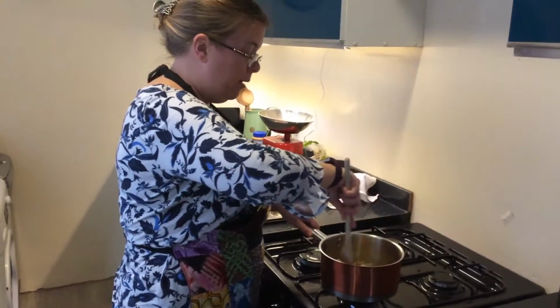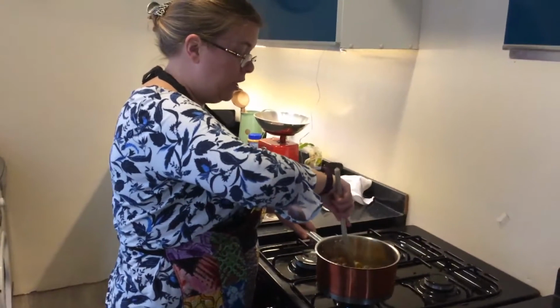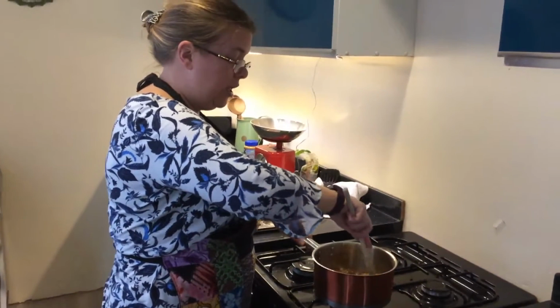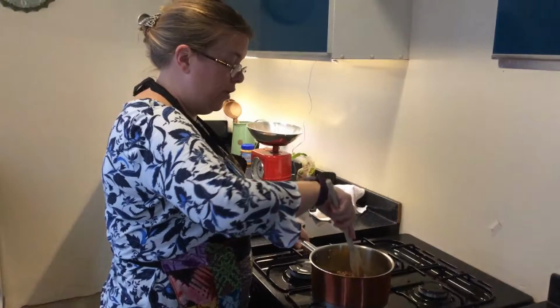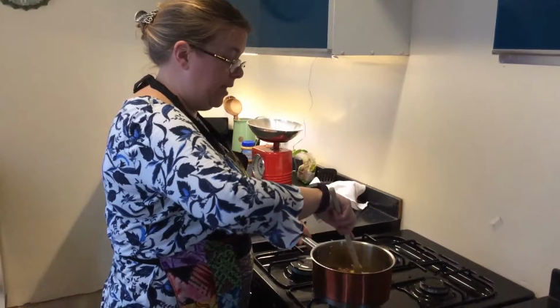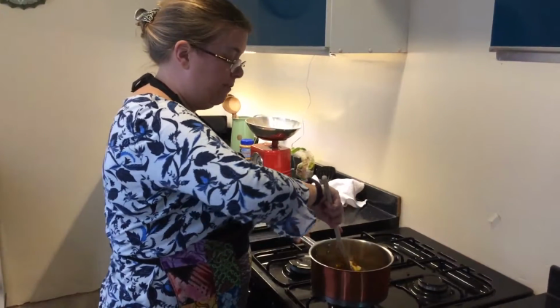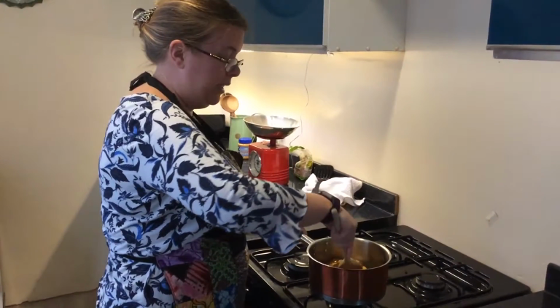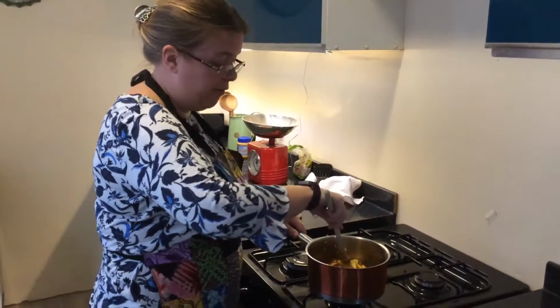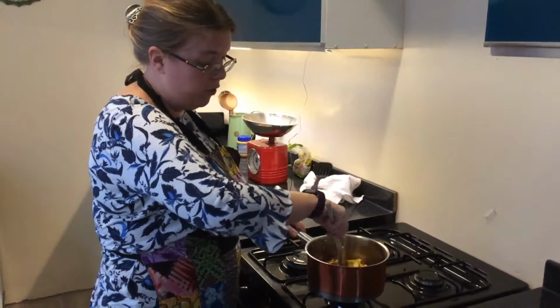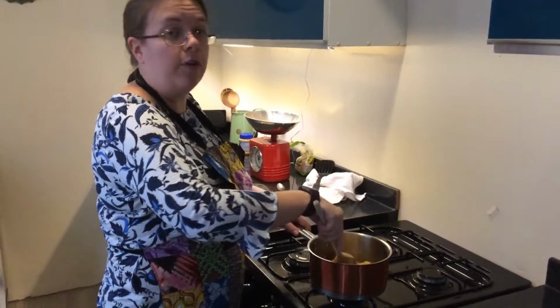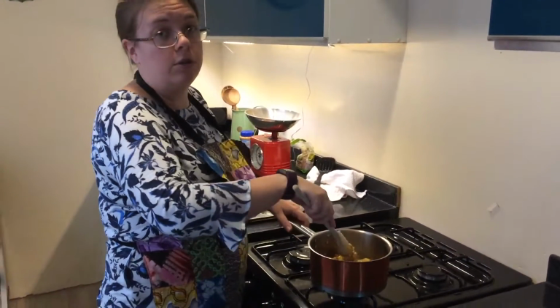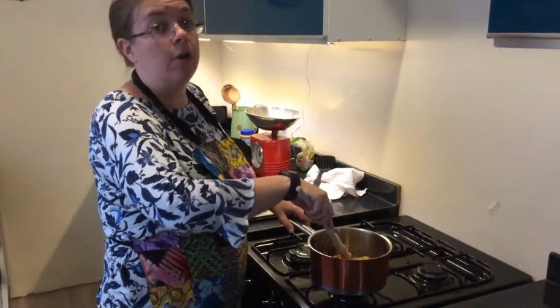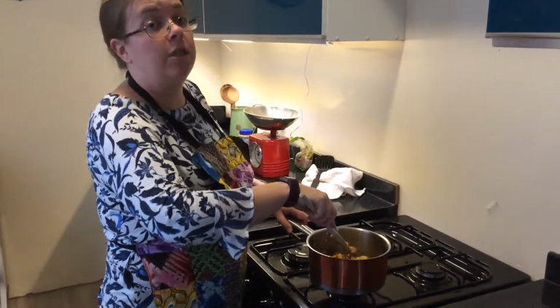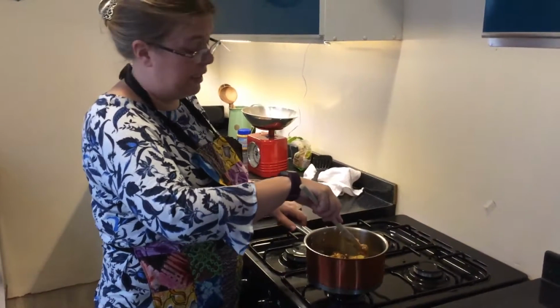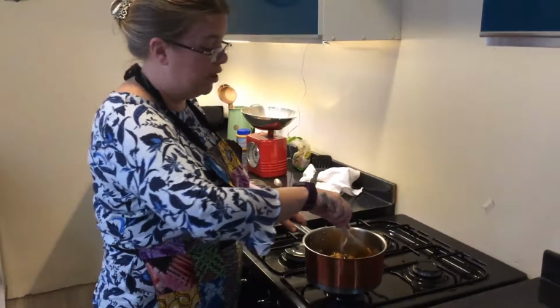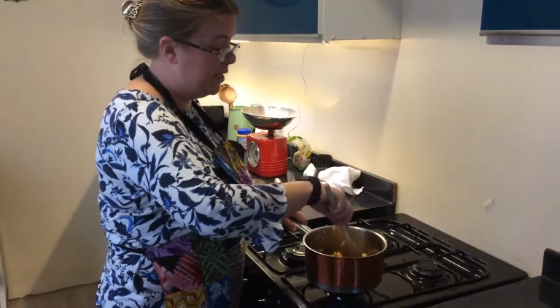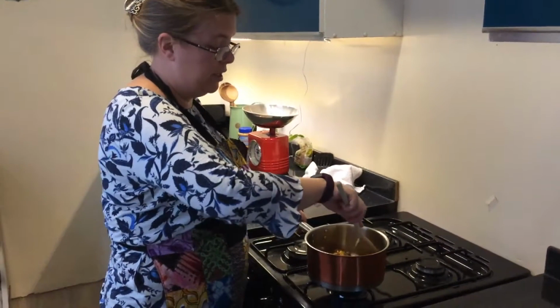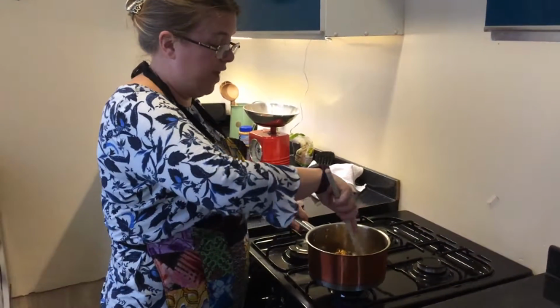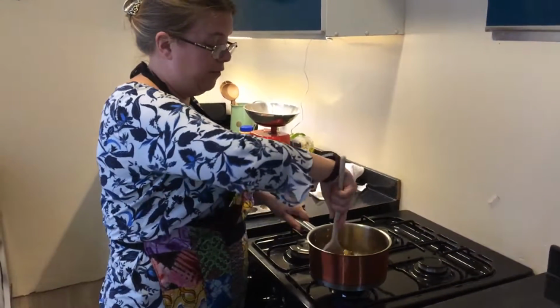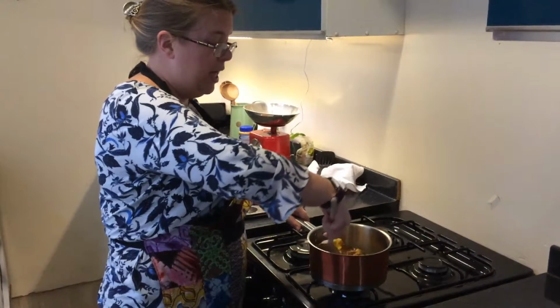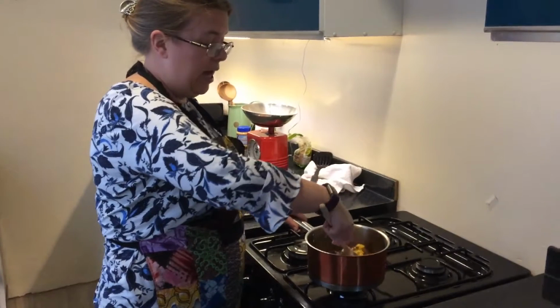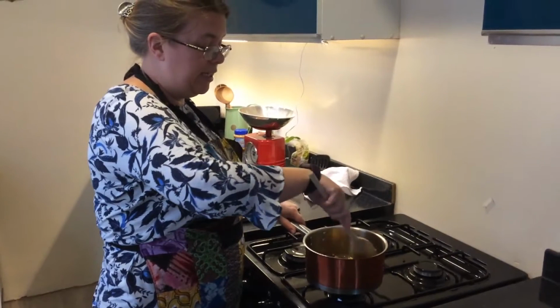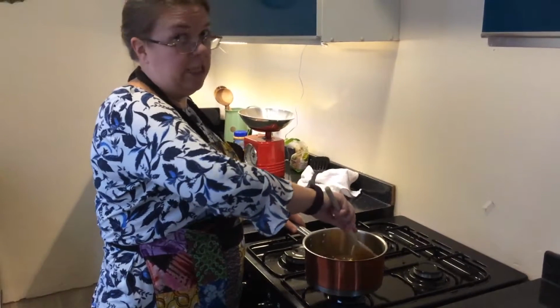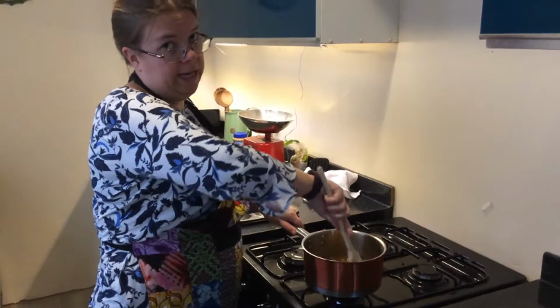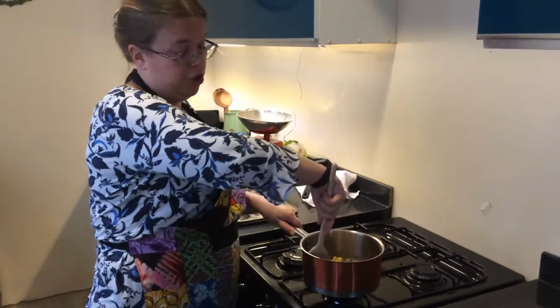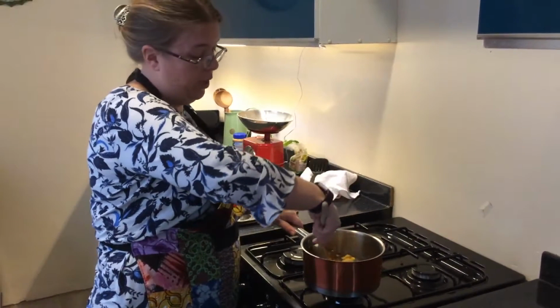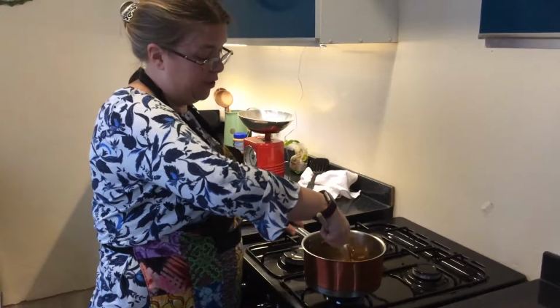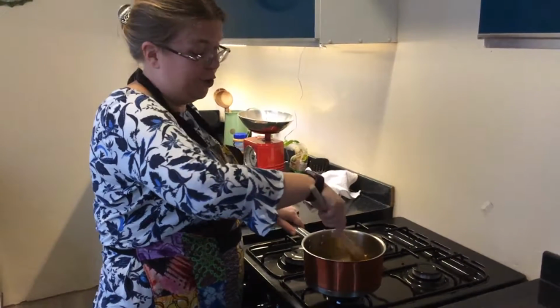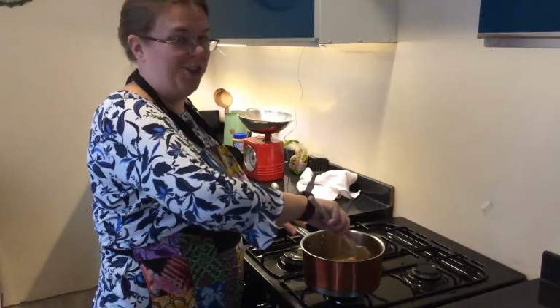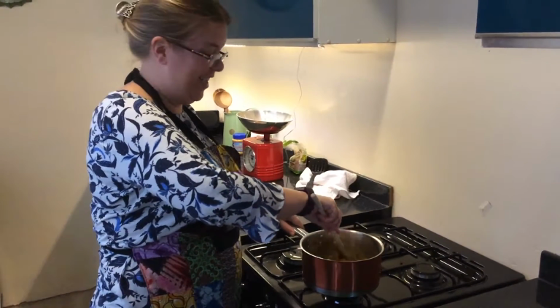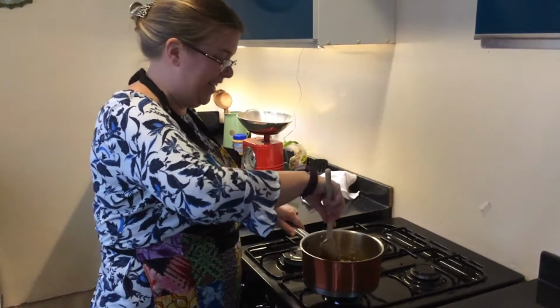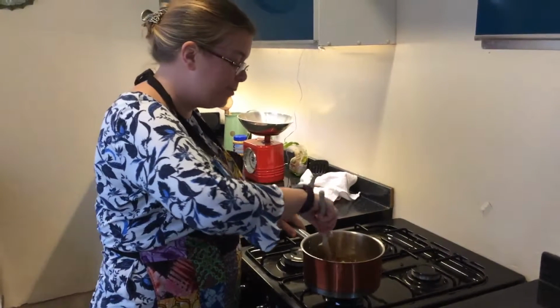I'm just going to stir these for a little bit till they've melted. I've put the oven on to 160 degrees because it's a fan oven and it doesn't need to be heated too quickly because of all the sugar content in it.